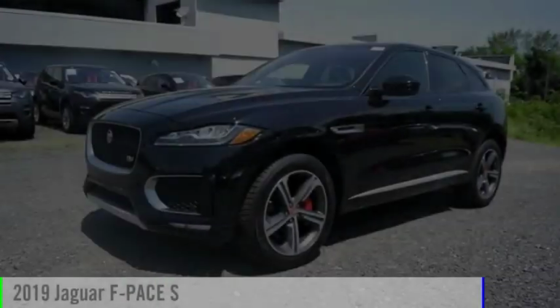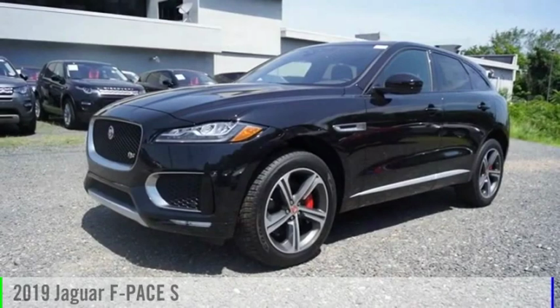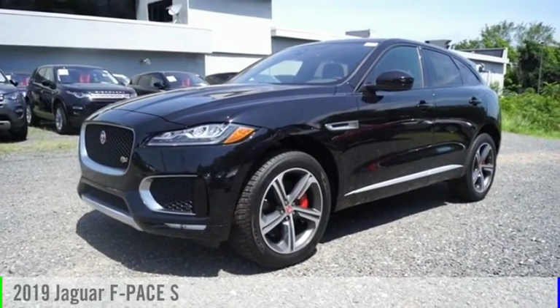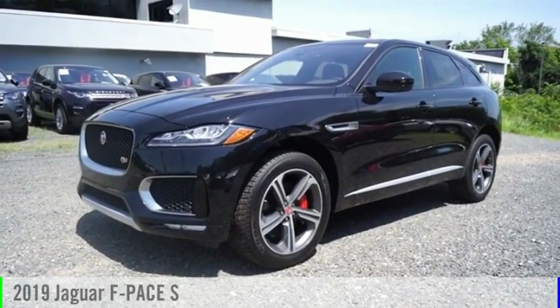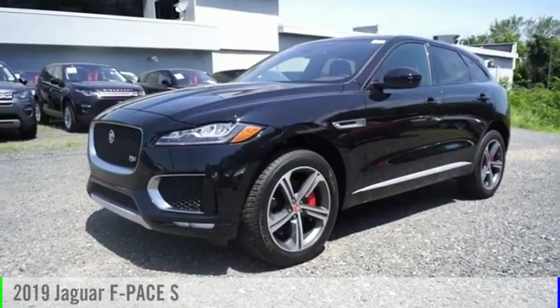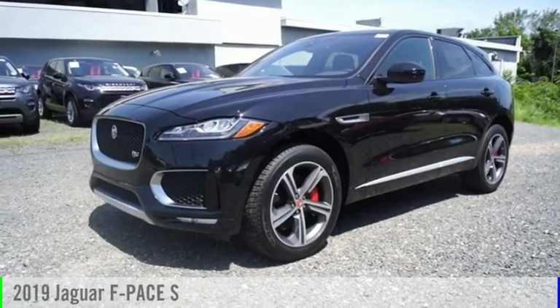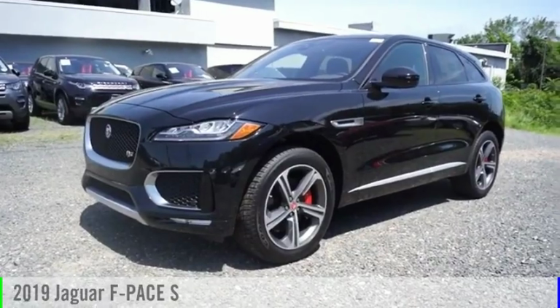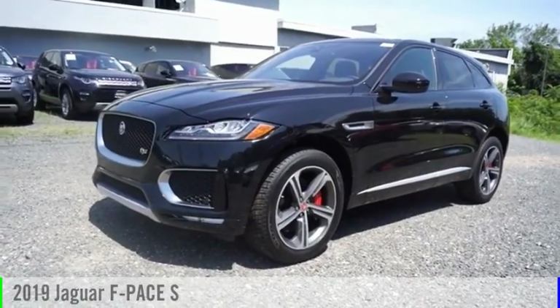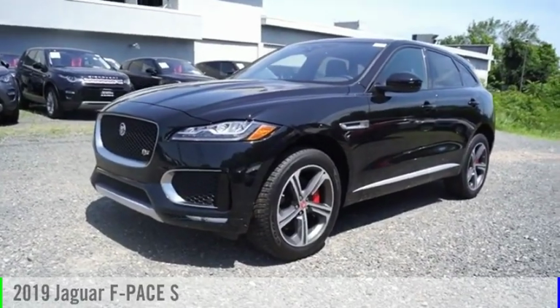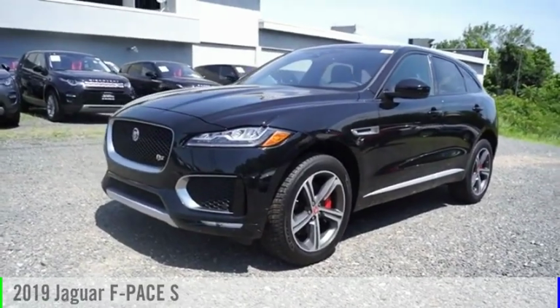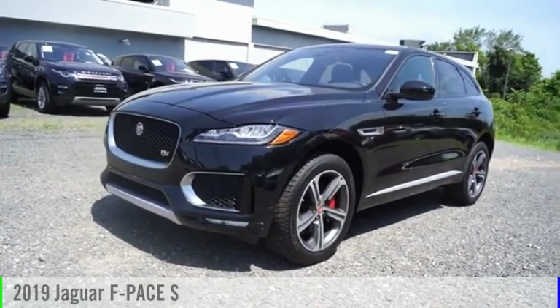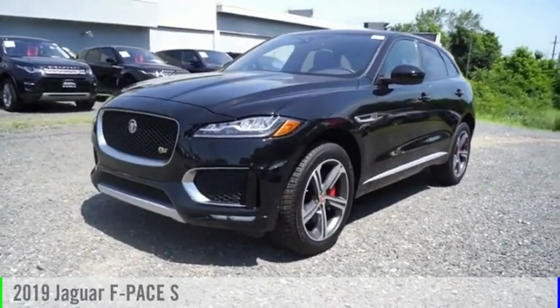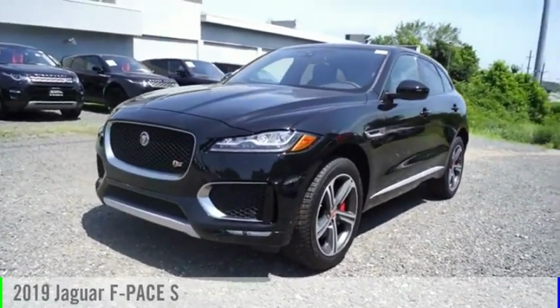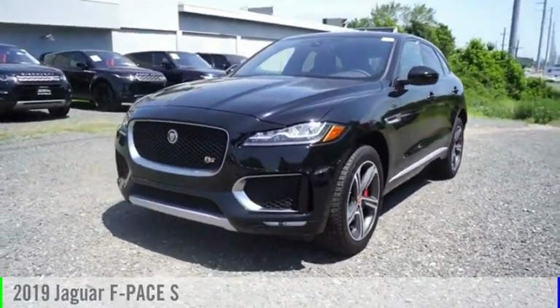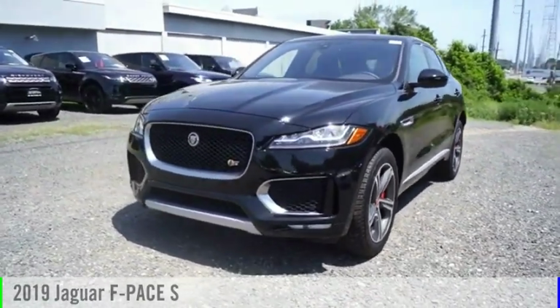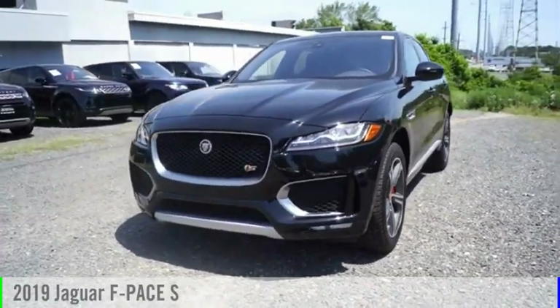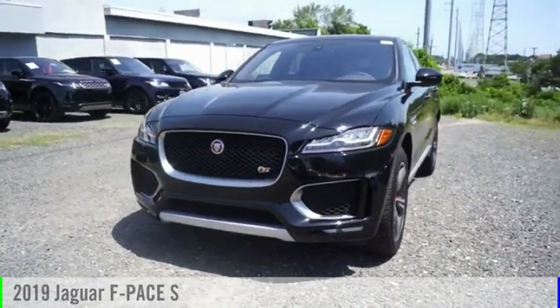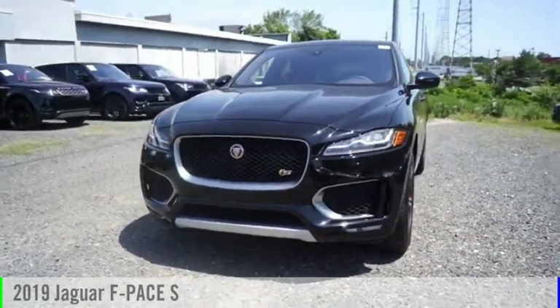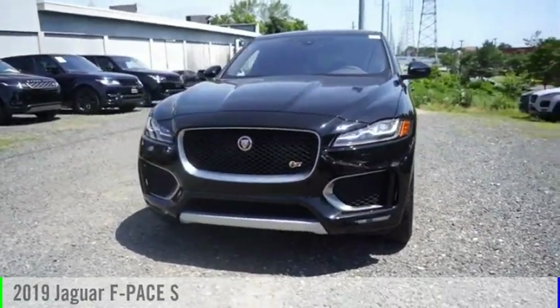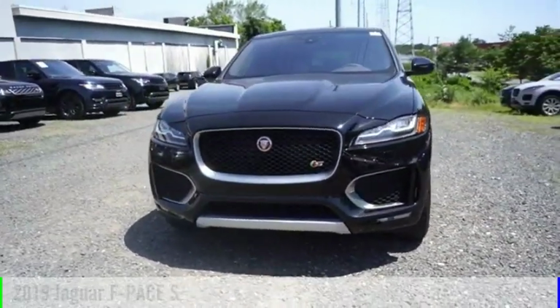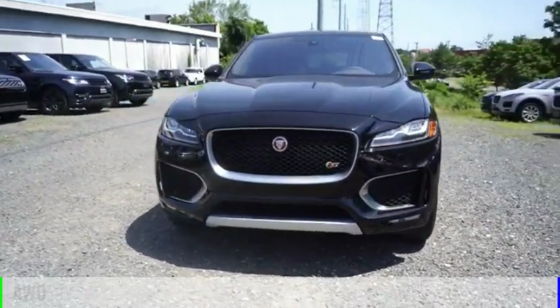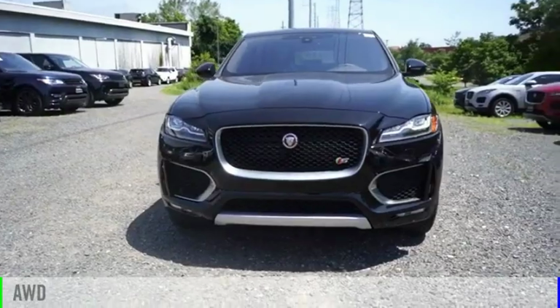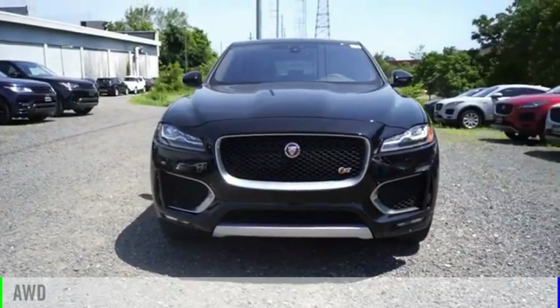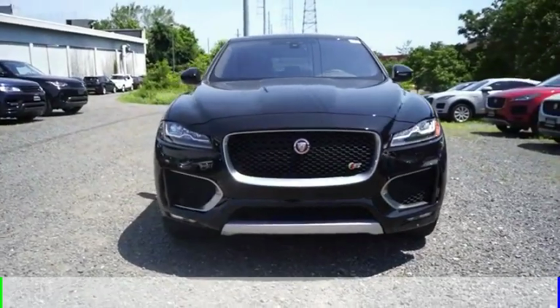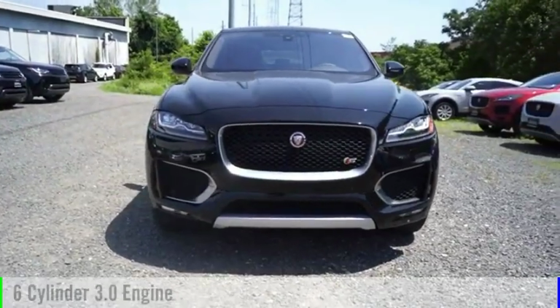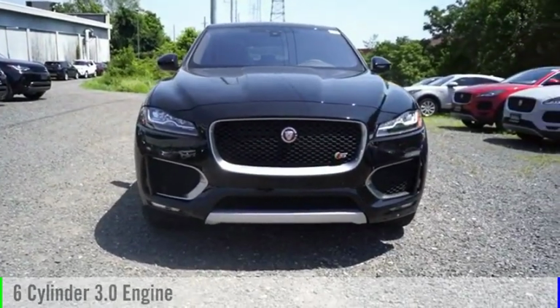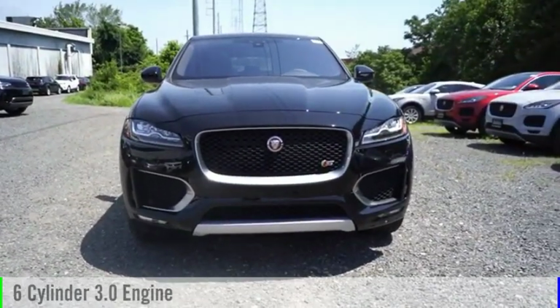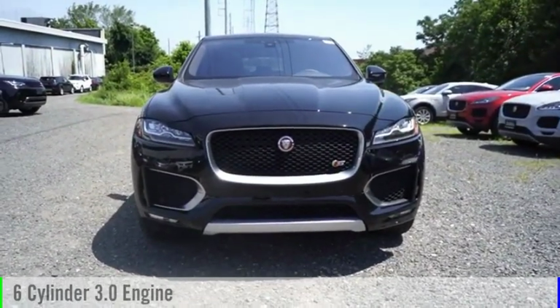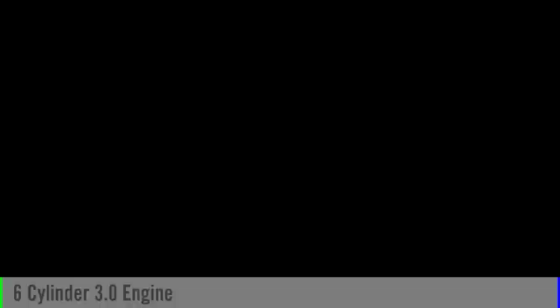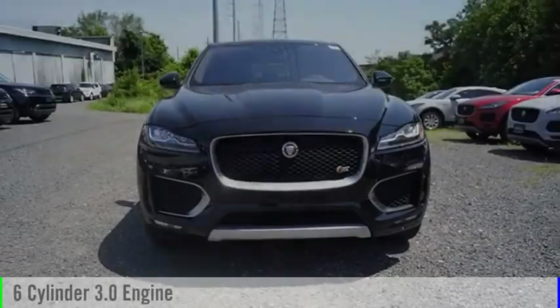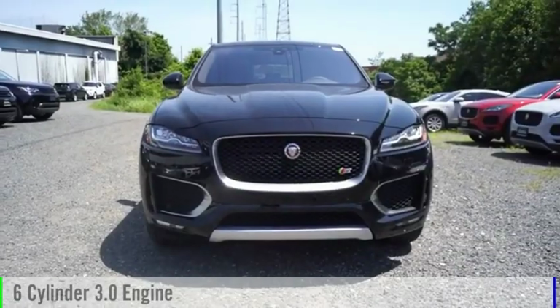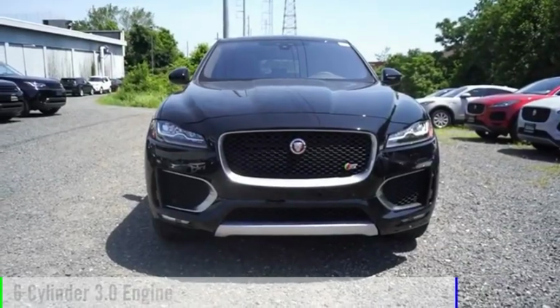You are going to love the 2019 F-Pace. This vehicle is powered by an all-wheel drive, 6-cylinder, 3.0-liter engine.